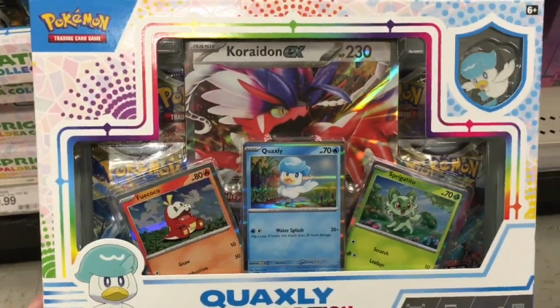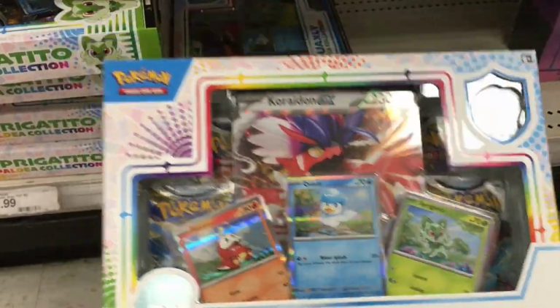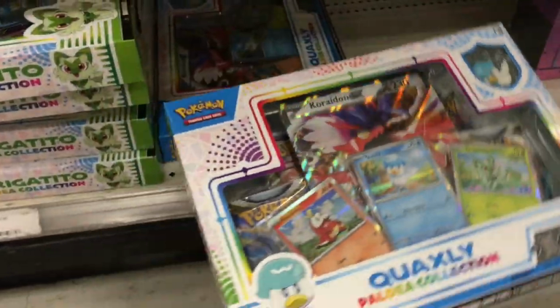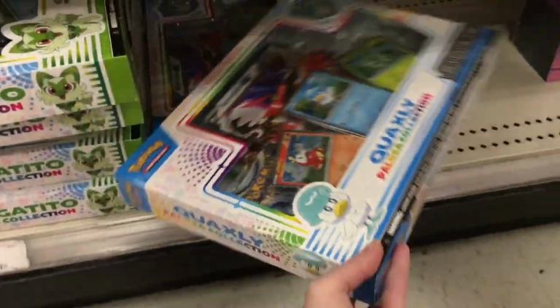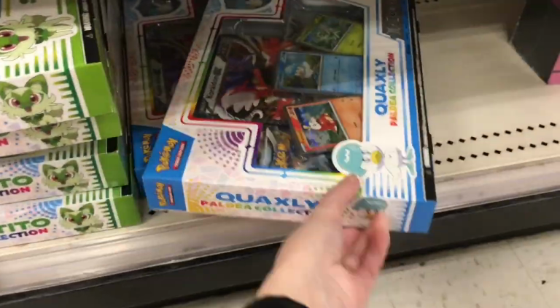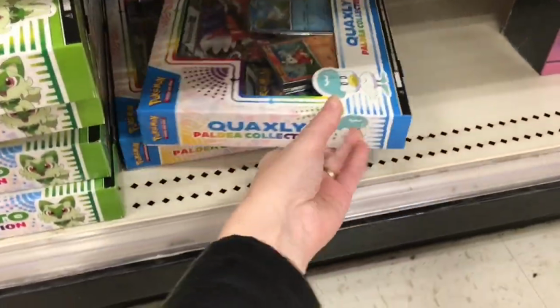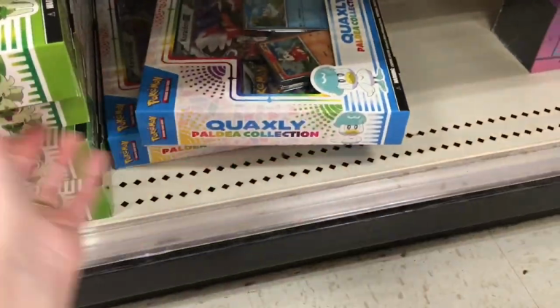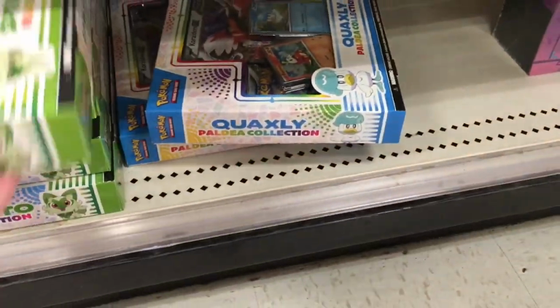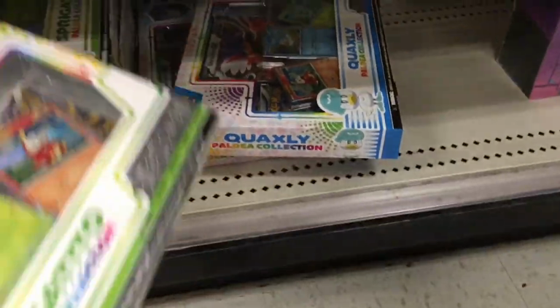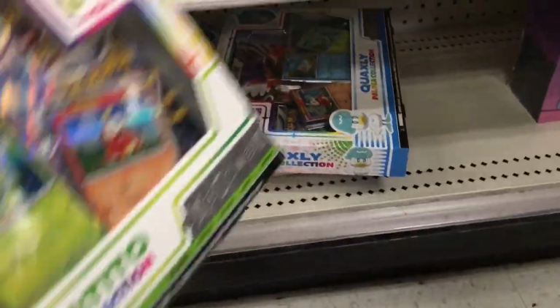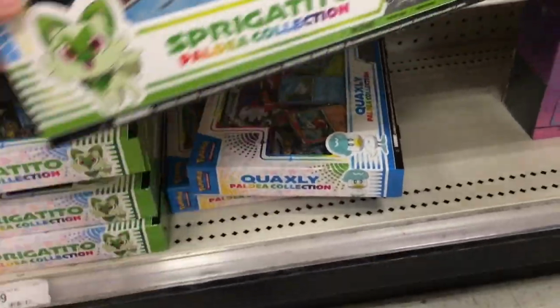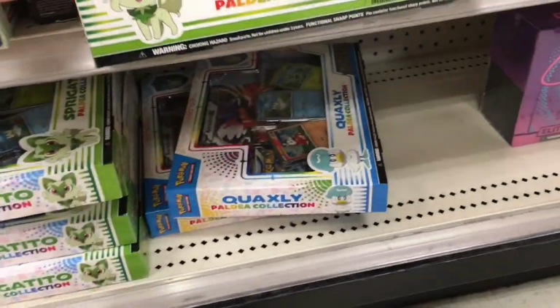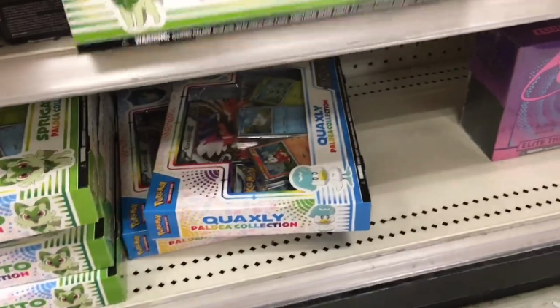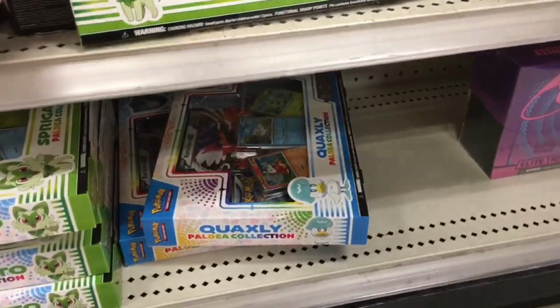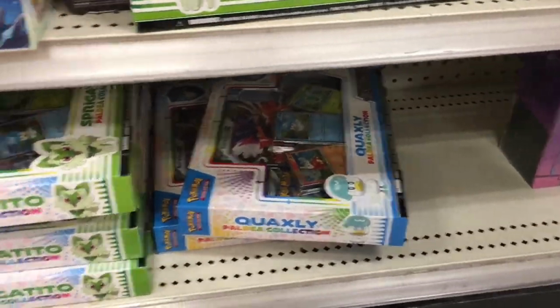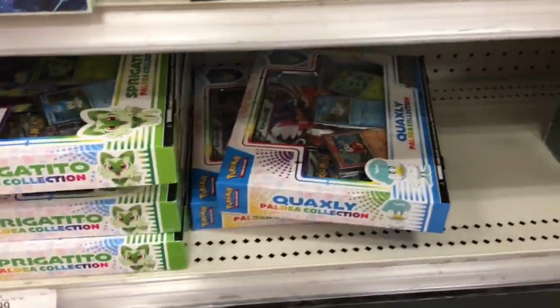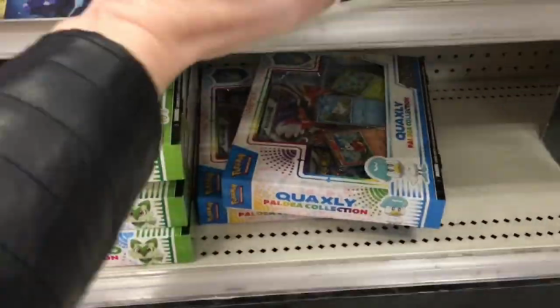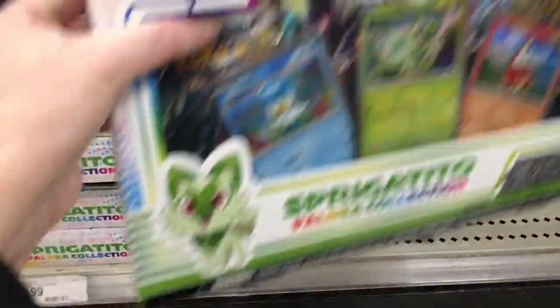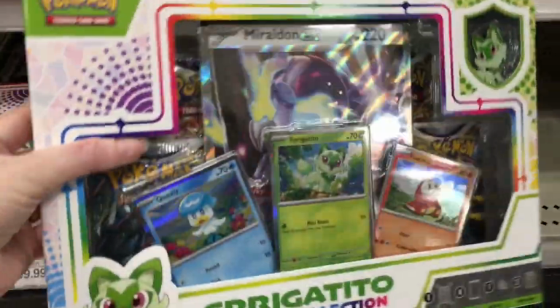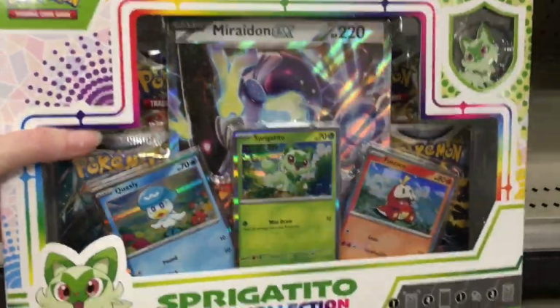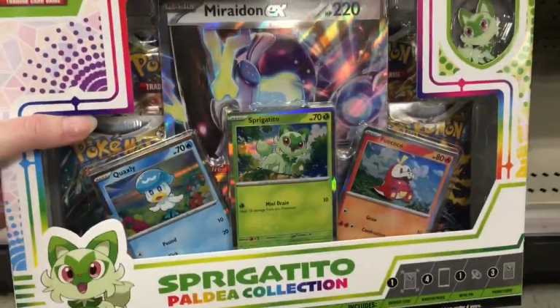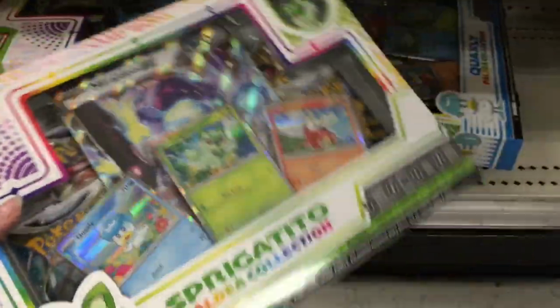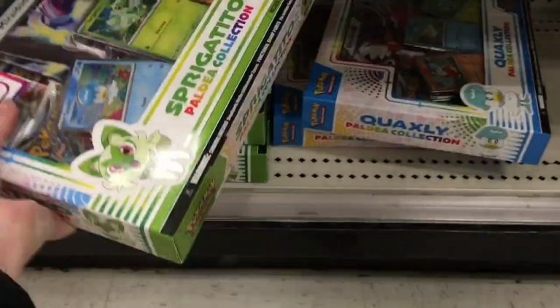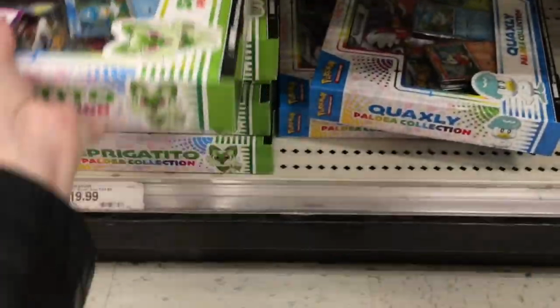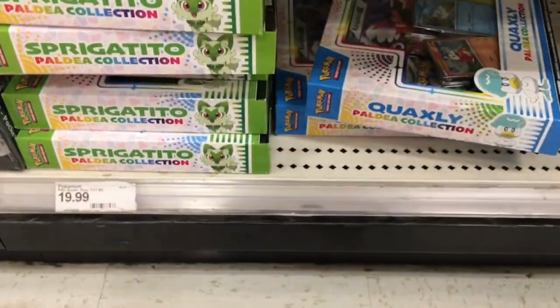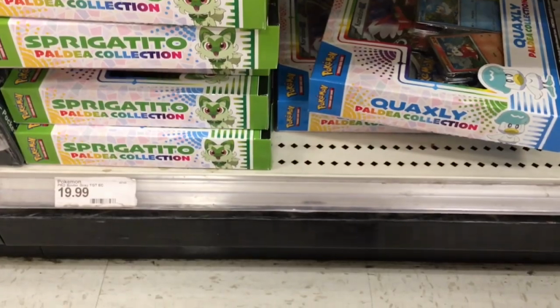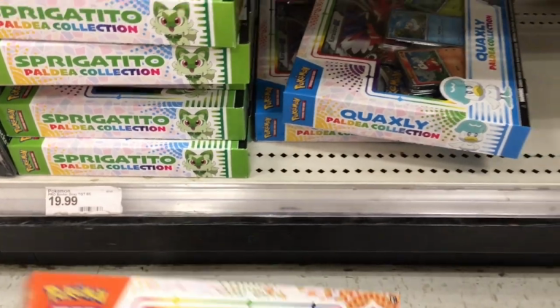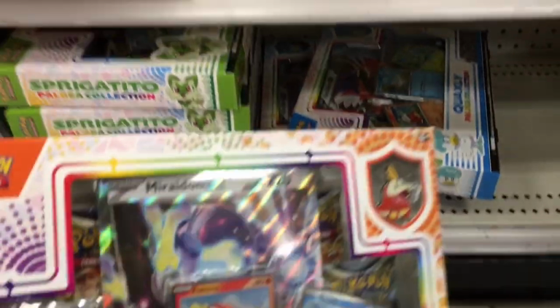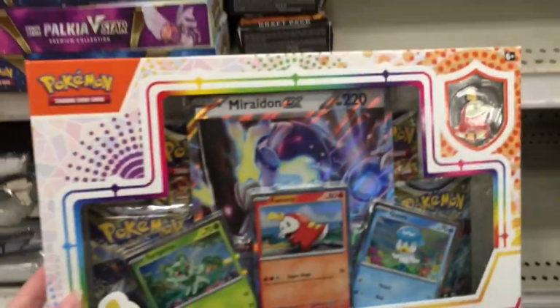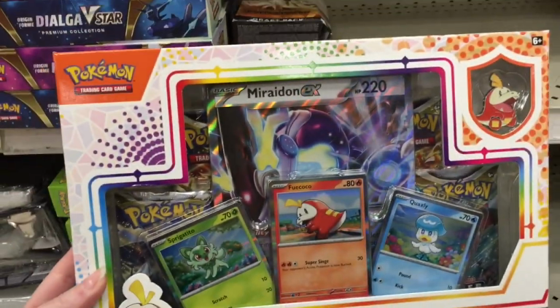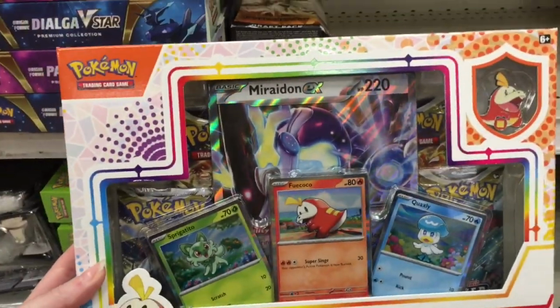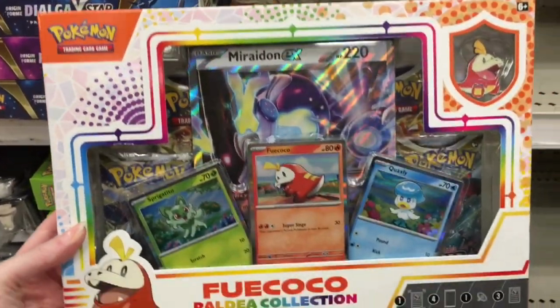So they have all three: Quaxley, Fucoco, and Sprigatito — the cat — which is awesome. I love Fucoco. He is my favorite of the new starters.